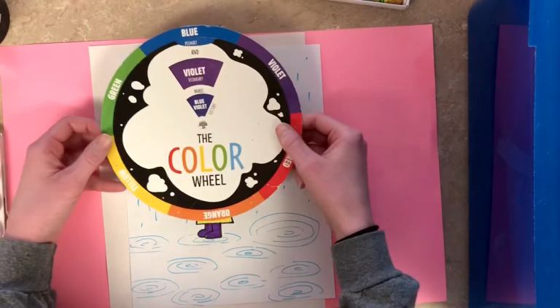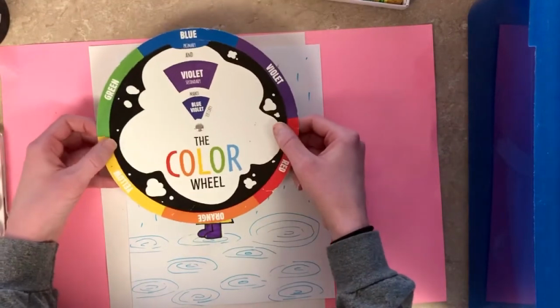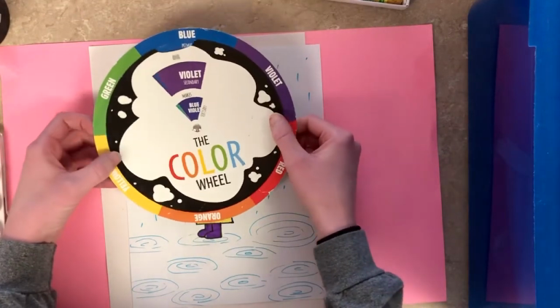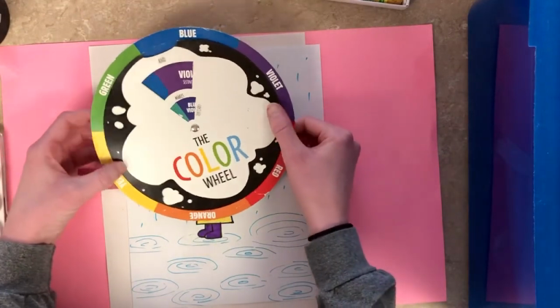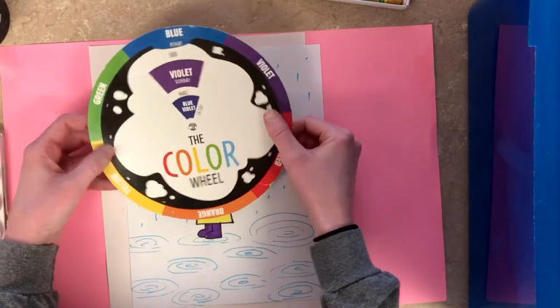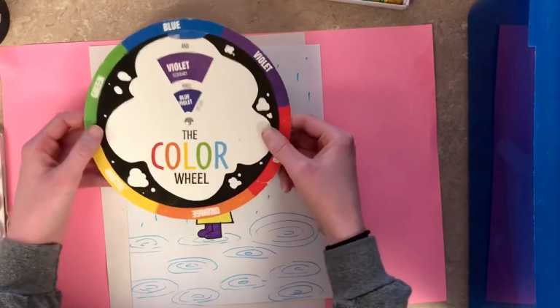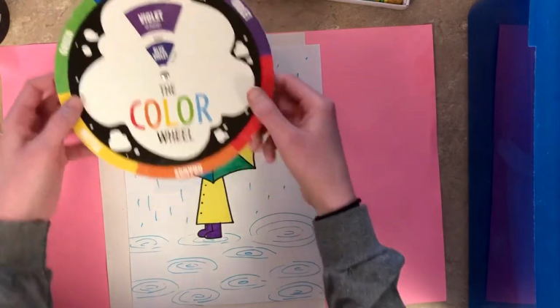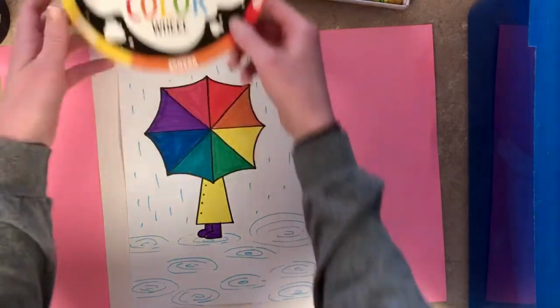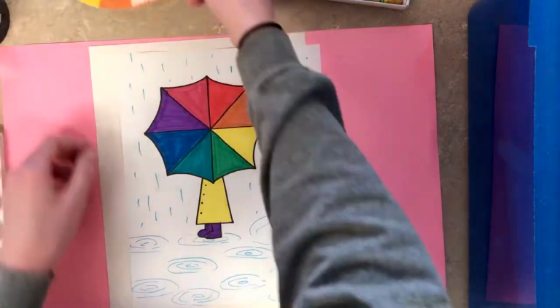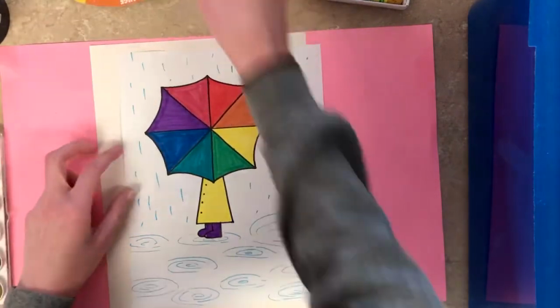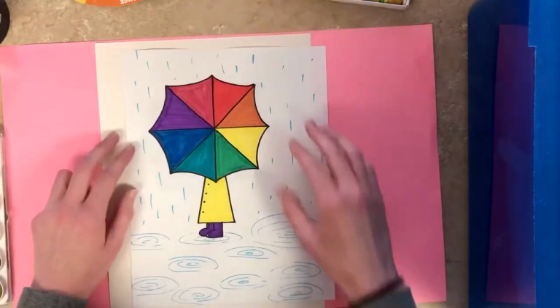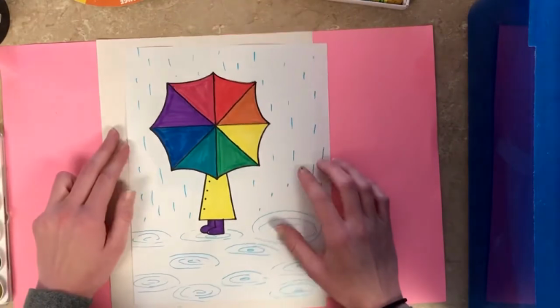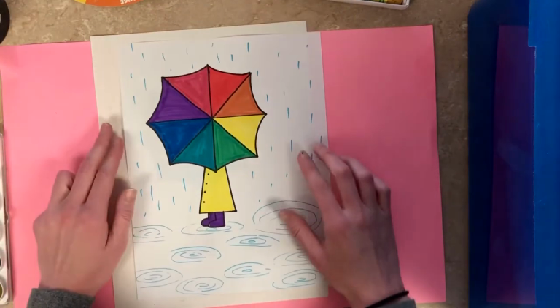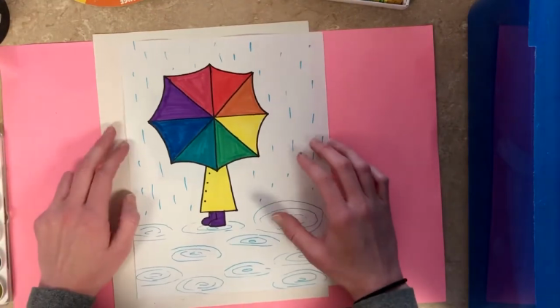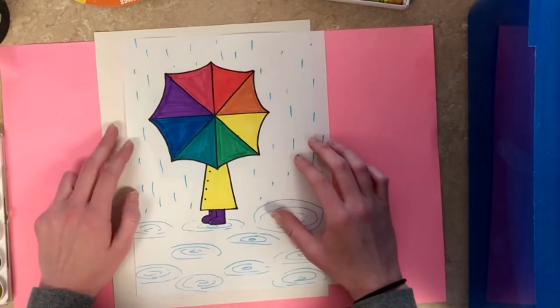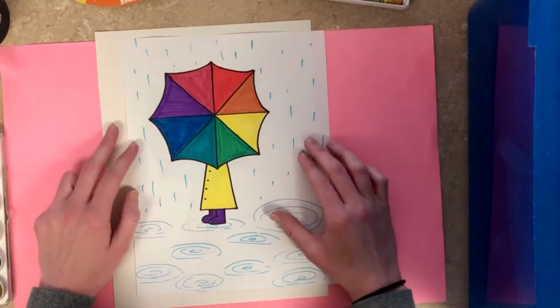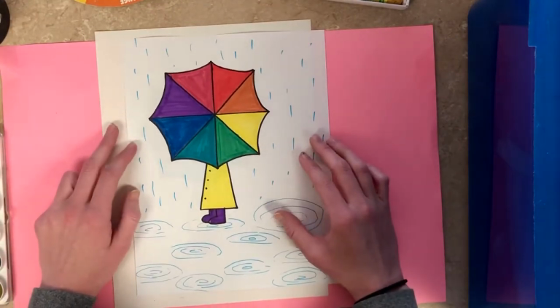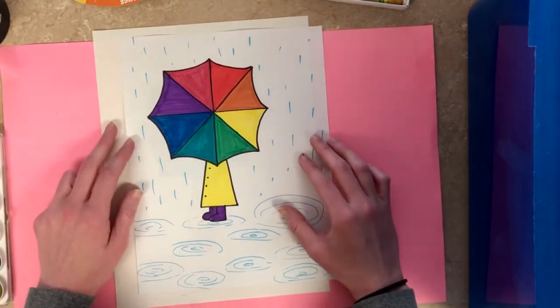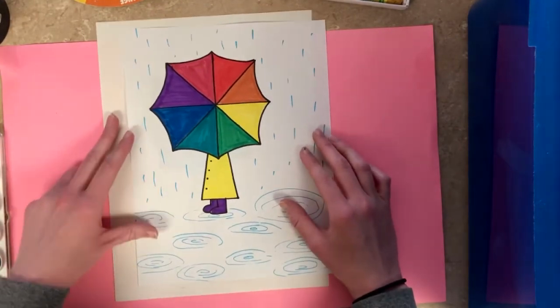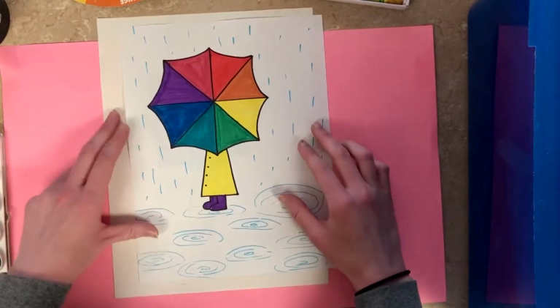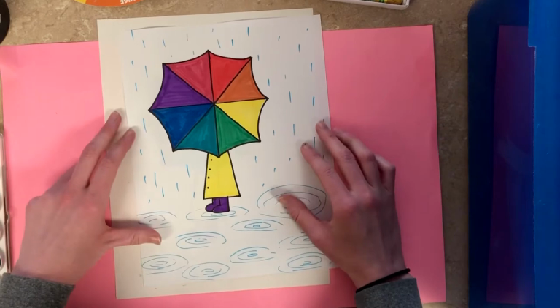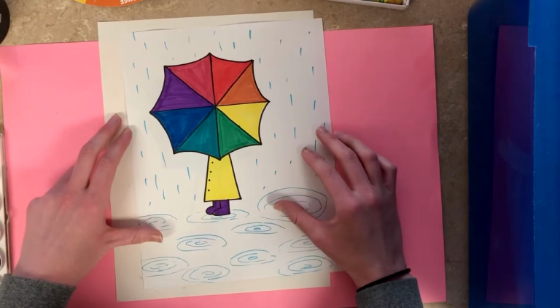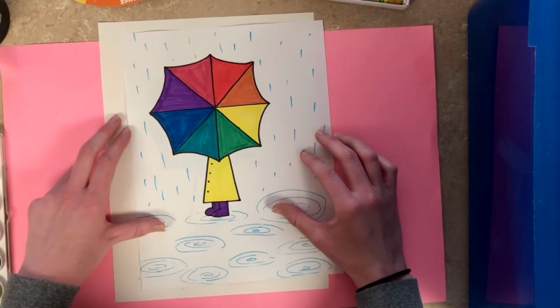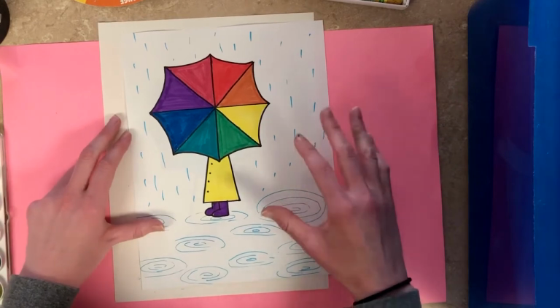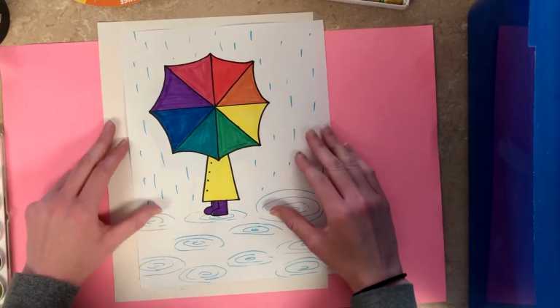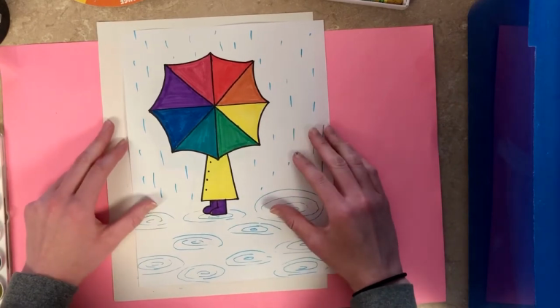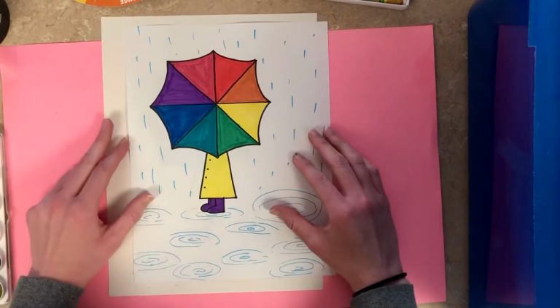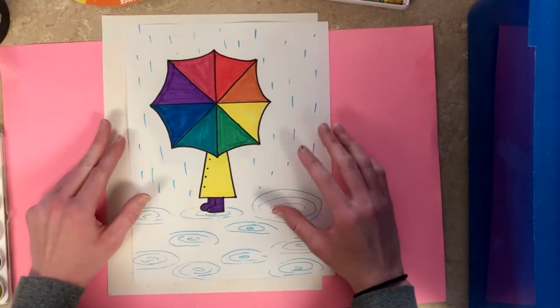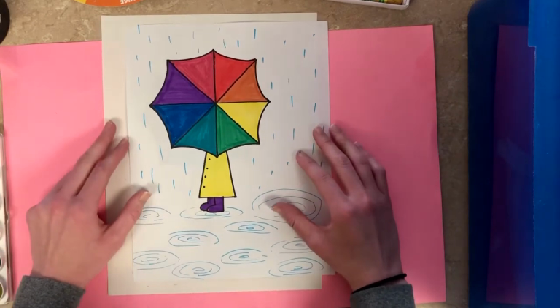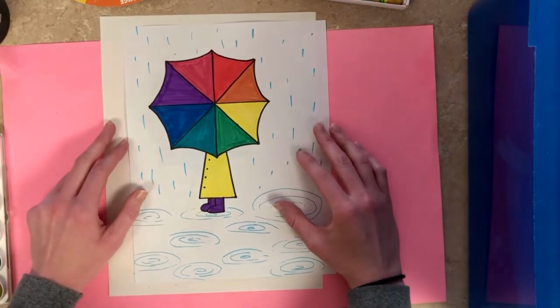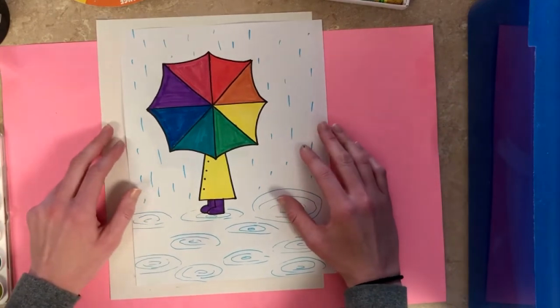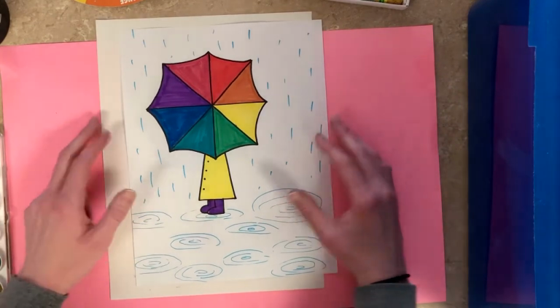We also have our cool colors — they might remind you more of winter, so greens and blues and purples. Today we're actually going to be making a bit of a color wheel, but it's going to be a little more fun — we're going to be turning our color wheel into an umbrella.